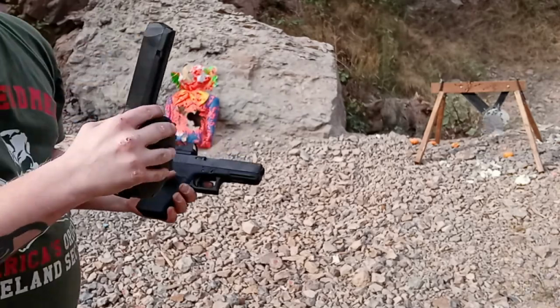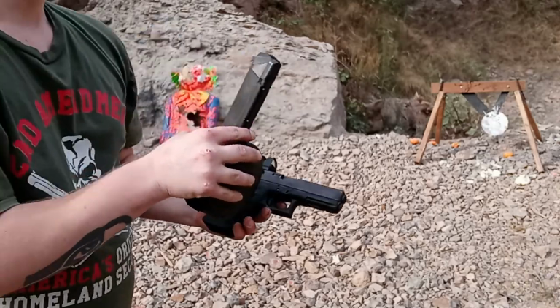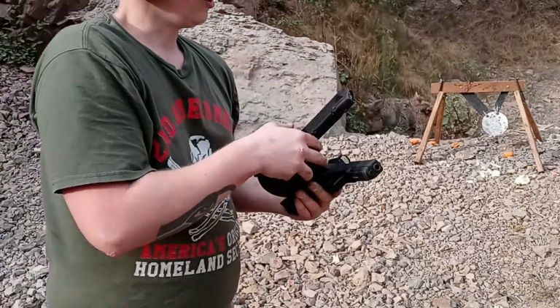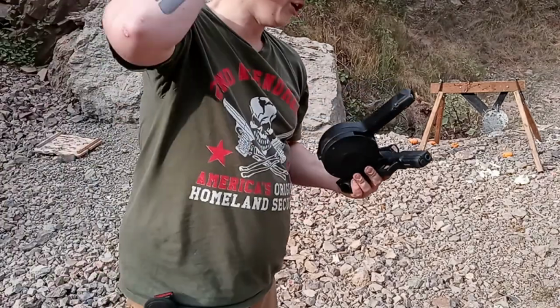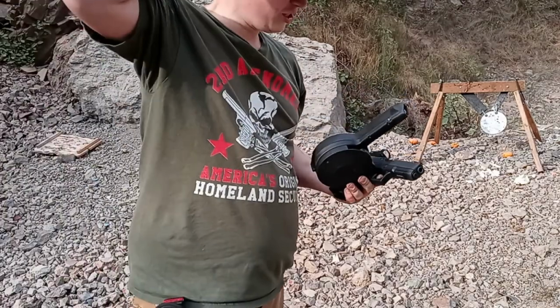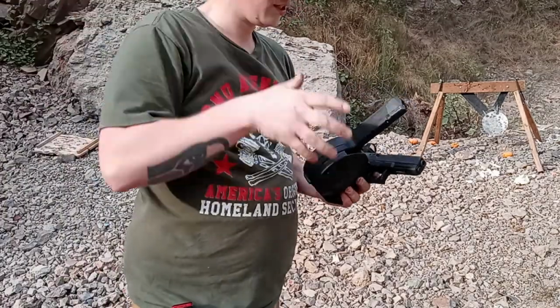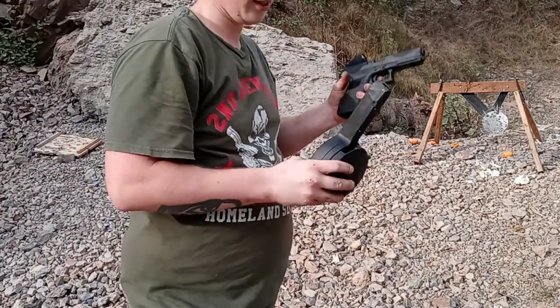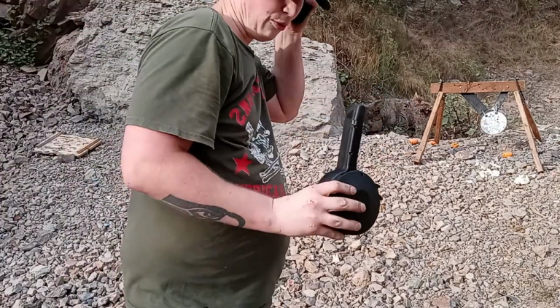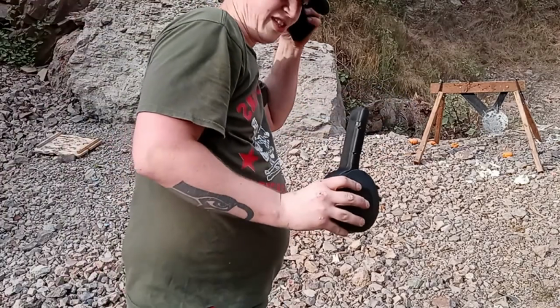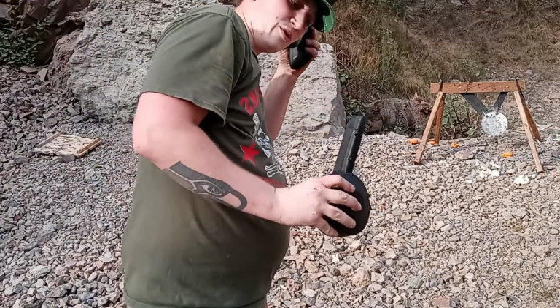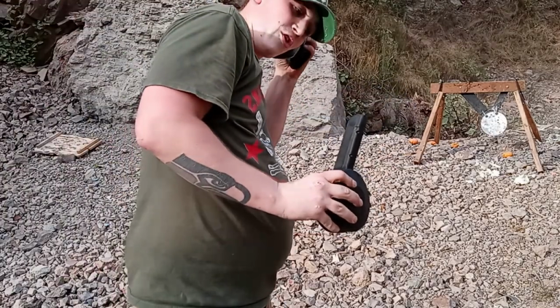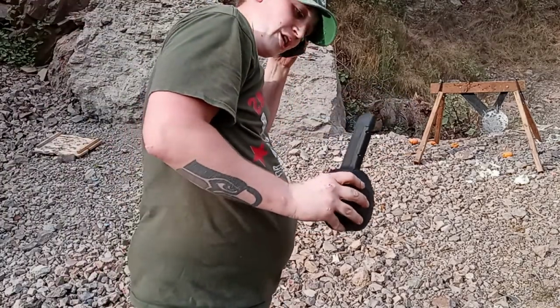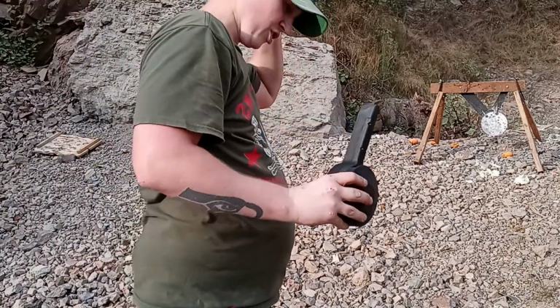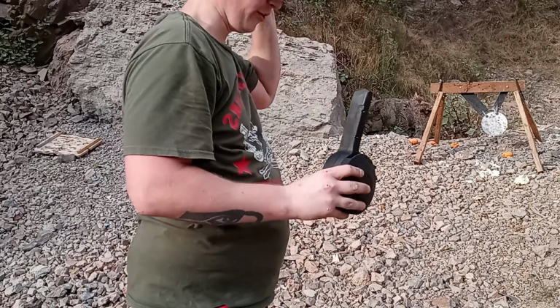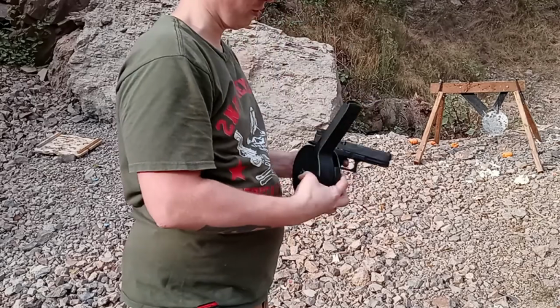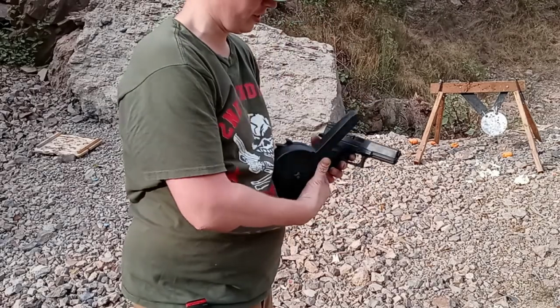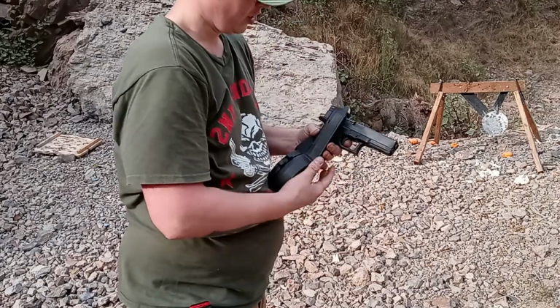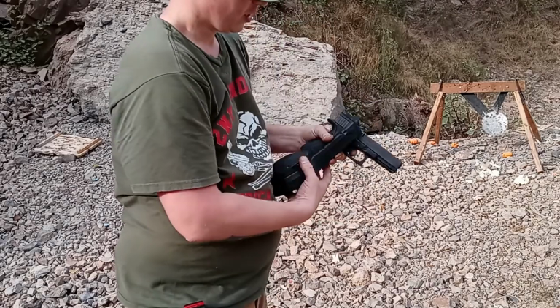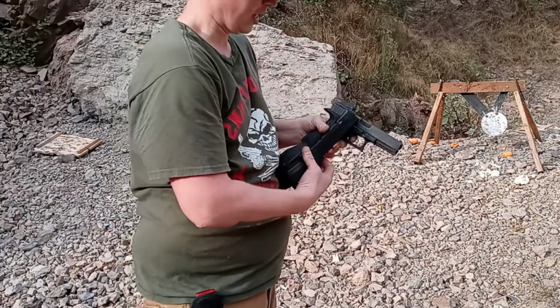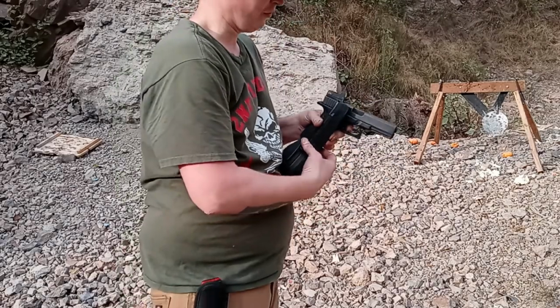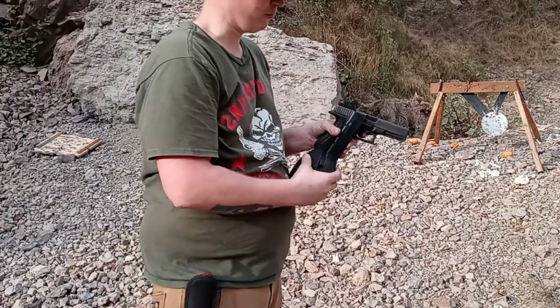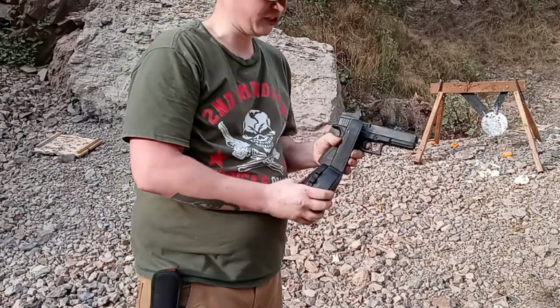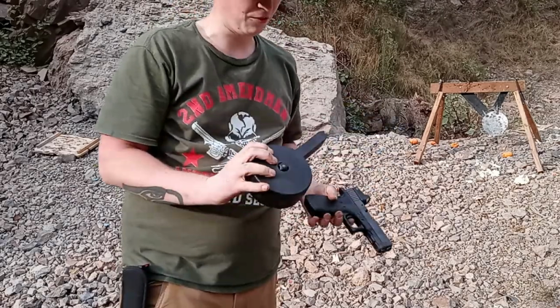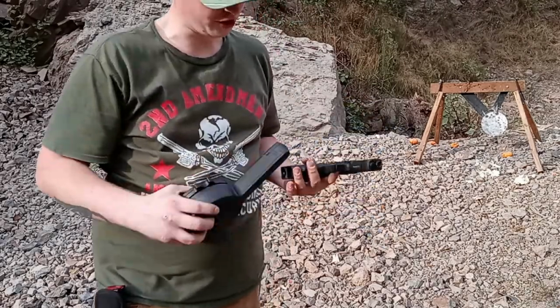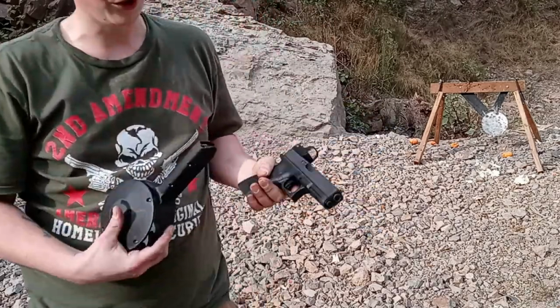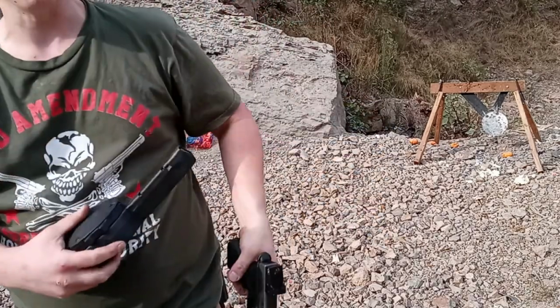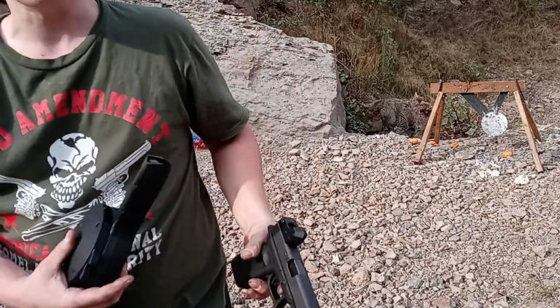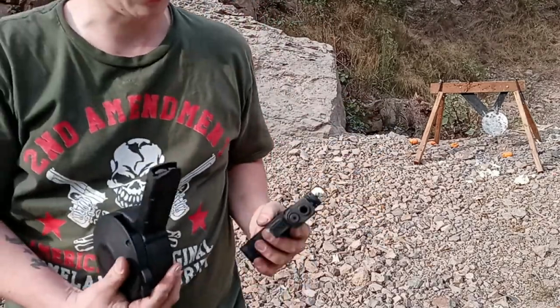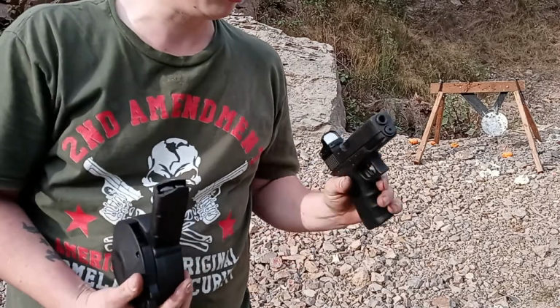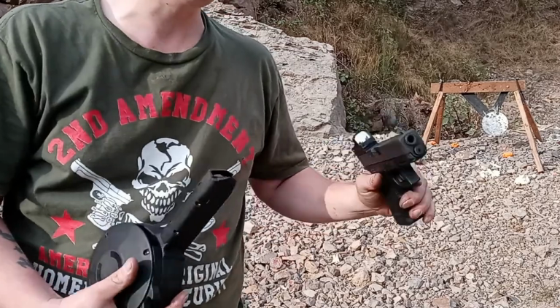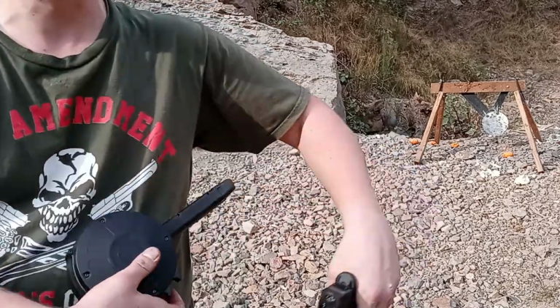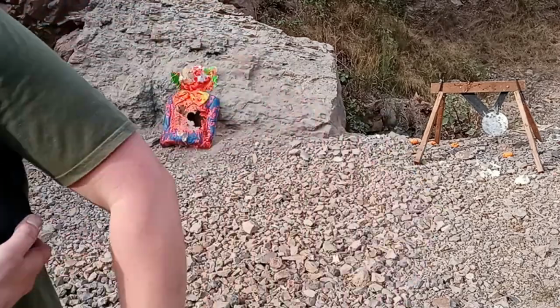Well, all in all, I wouldn't say that was a very good showing for it. I had about five or six malfunctions — I think two double feeds in there.